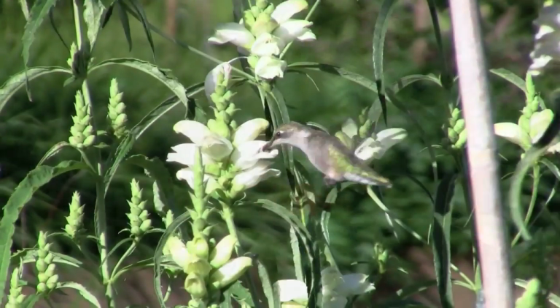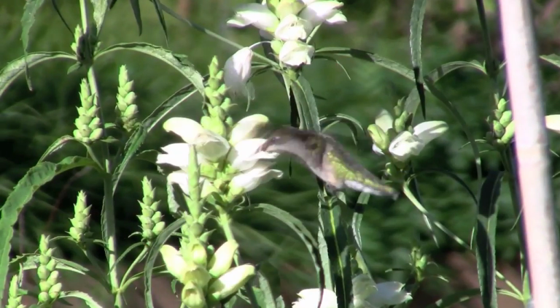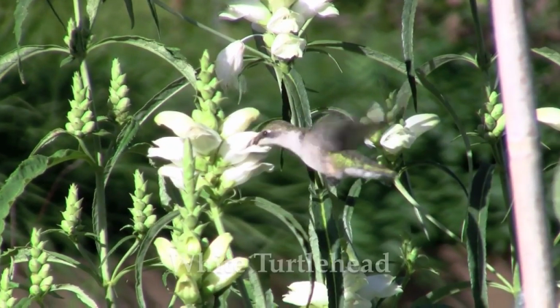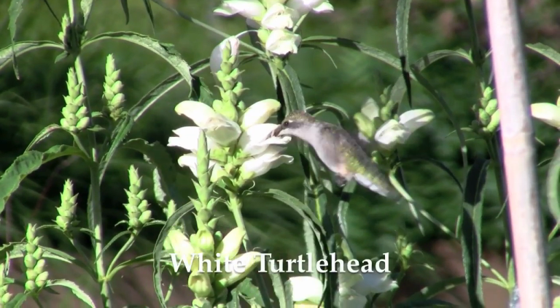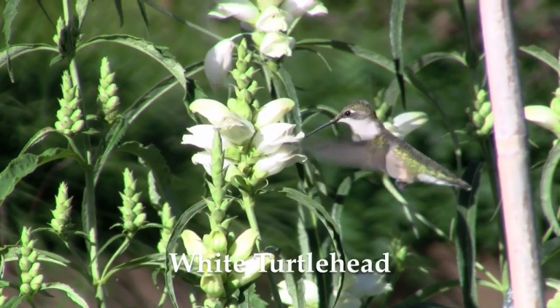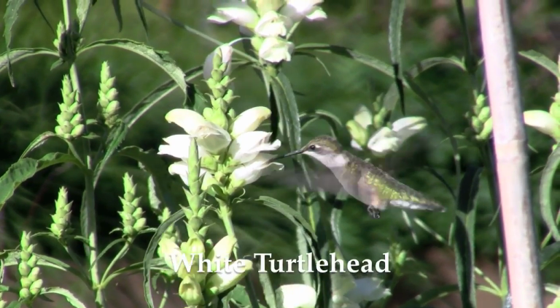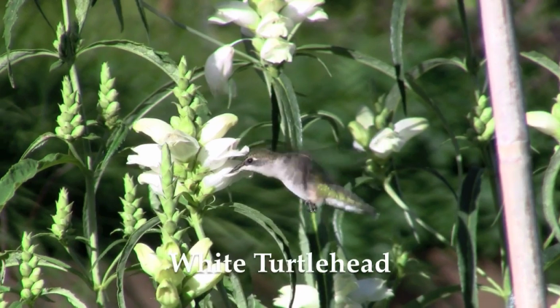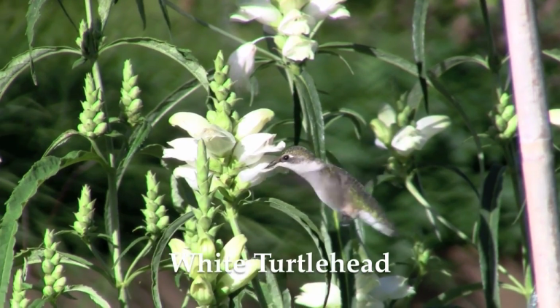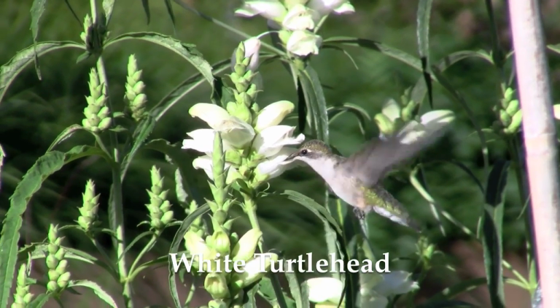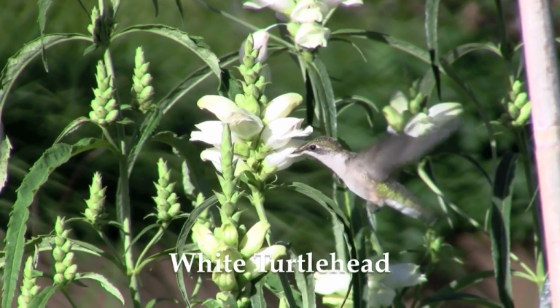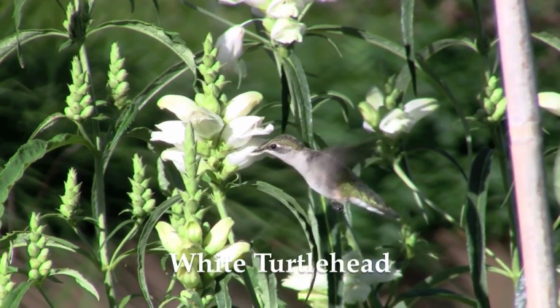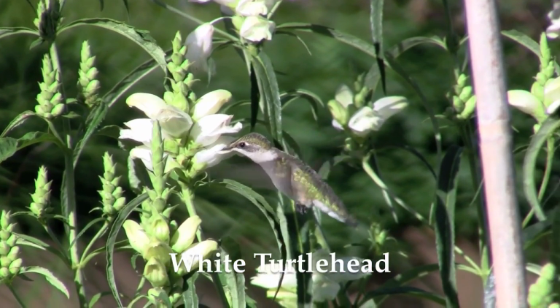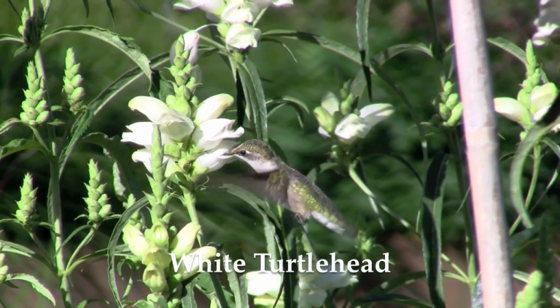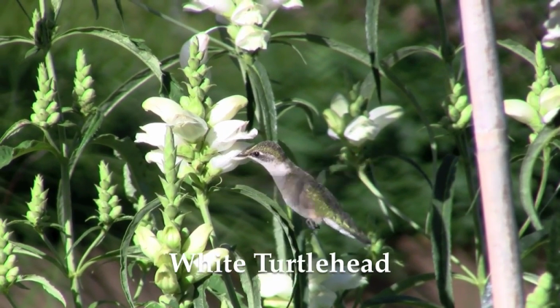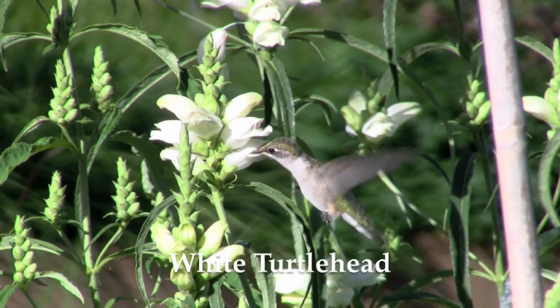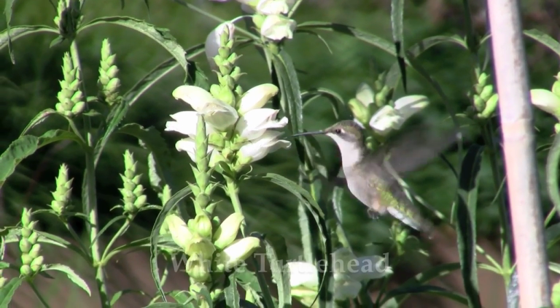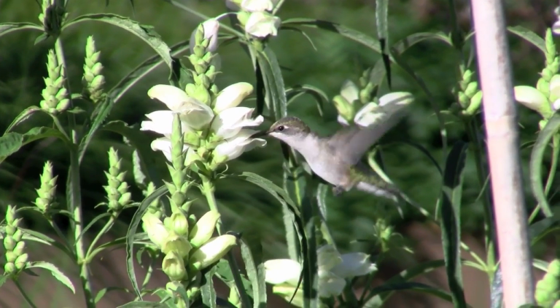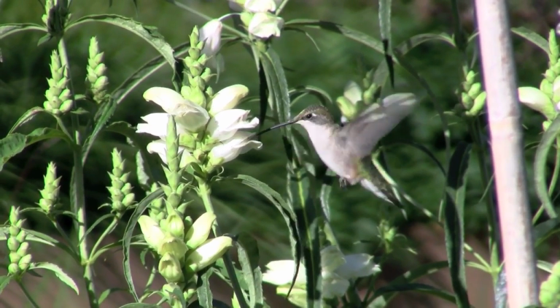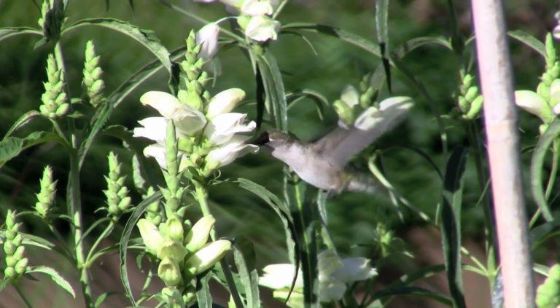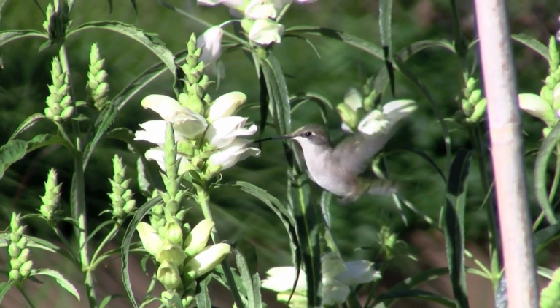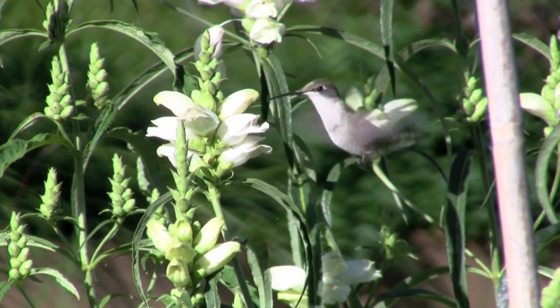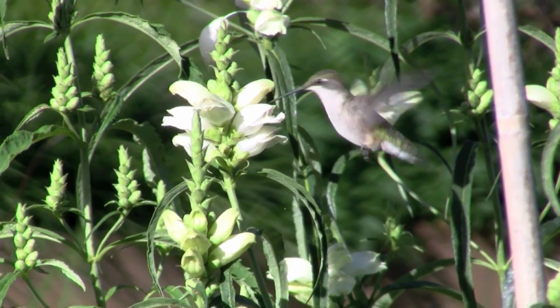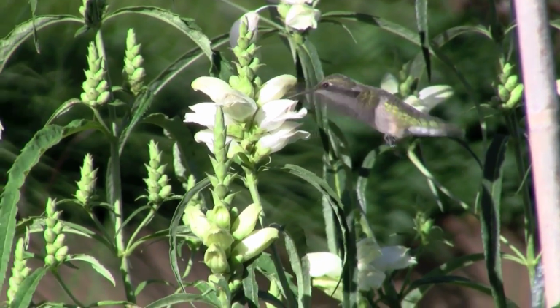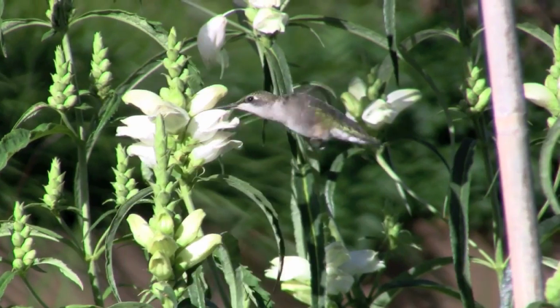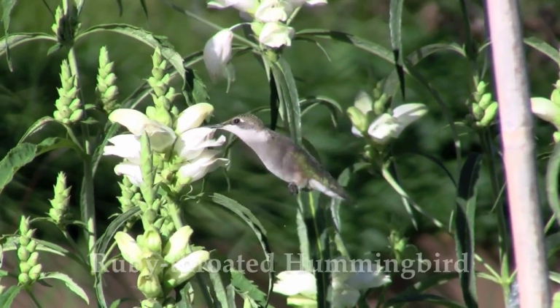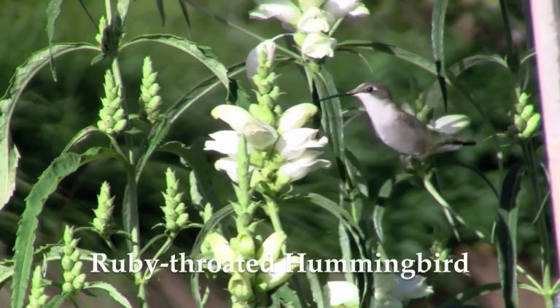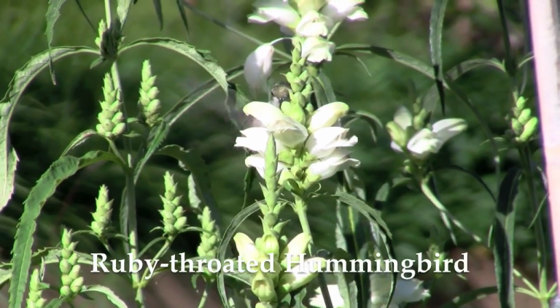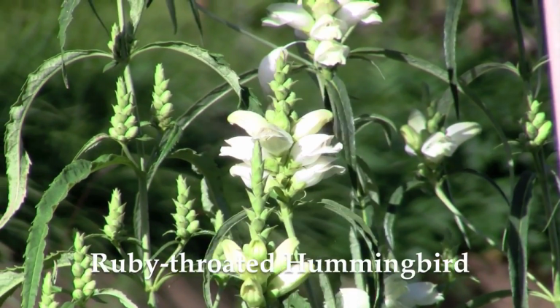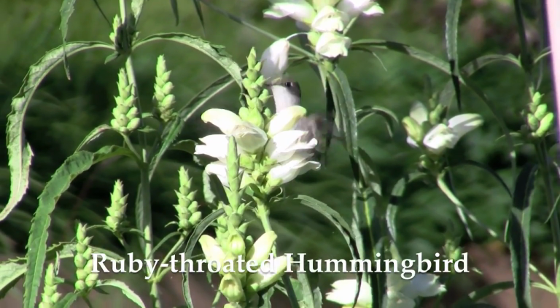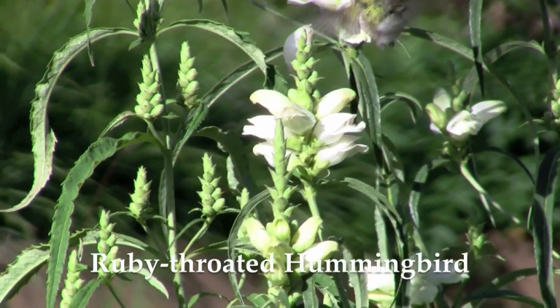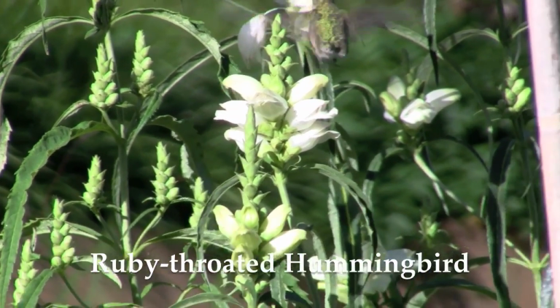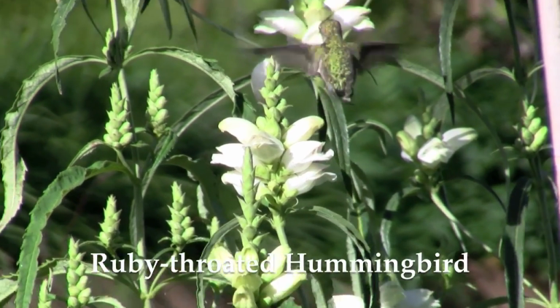As far as hummingbirds go at the botanic garden and in the region in general, the eastern United States has only one species of hummingbird for the most part — the ruby-throated hummingbird.